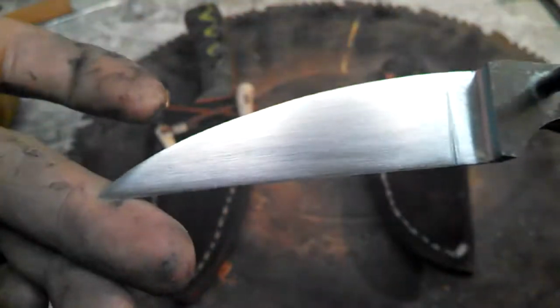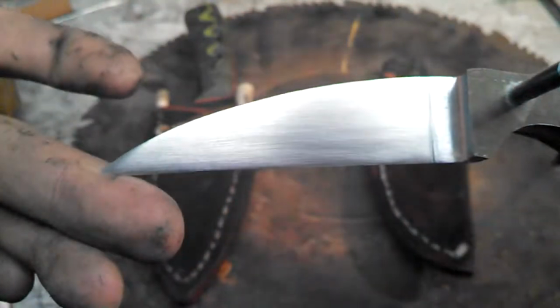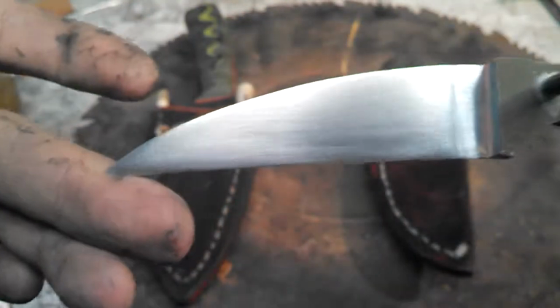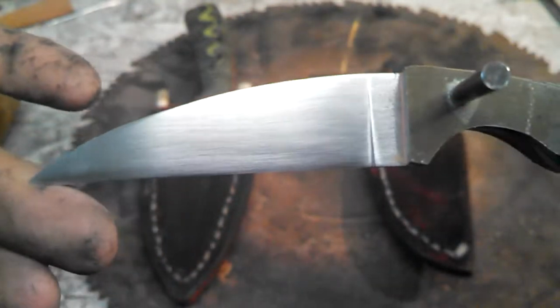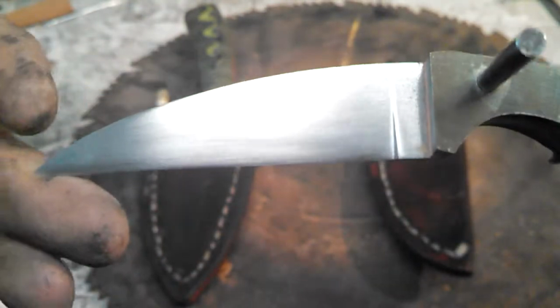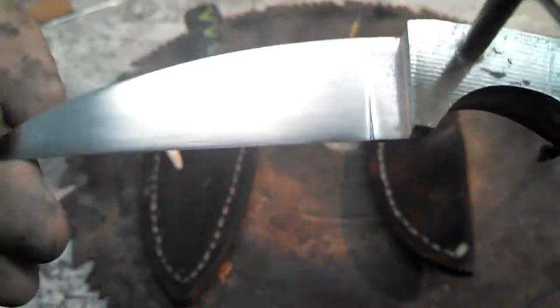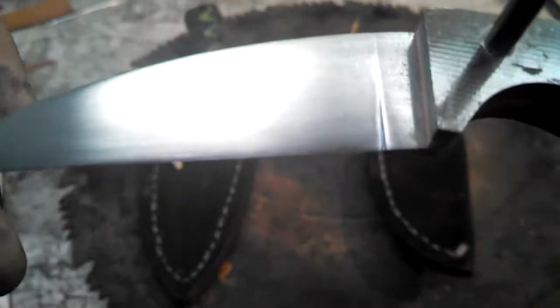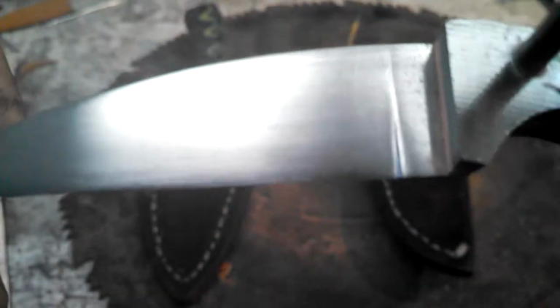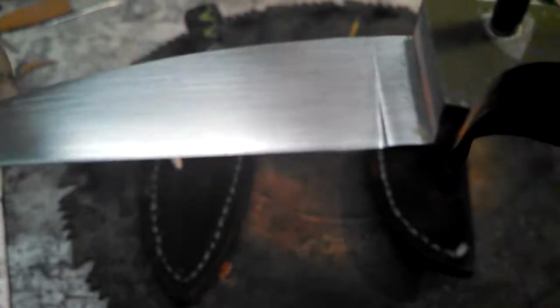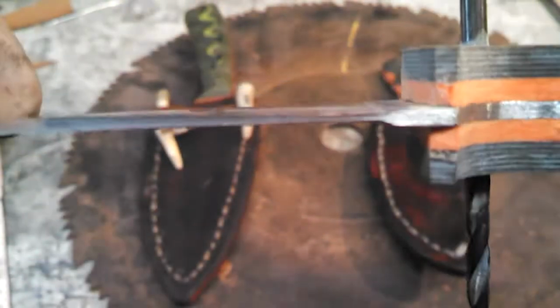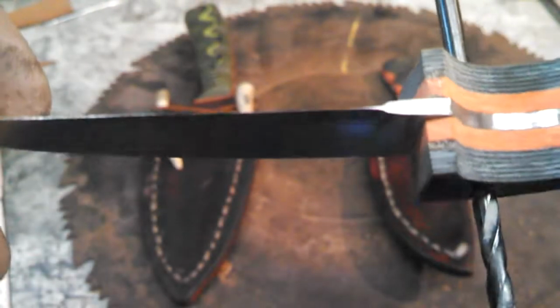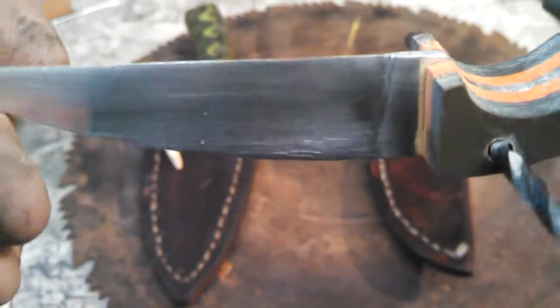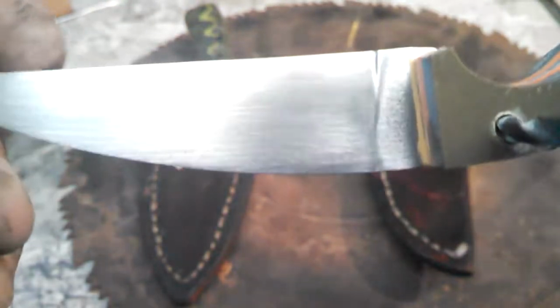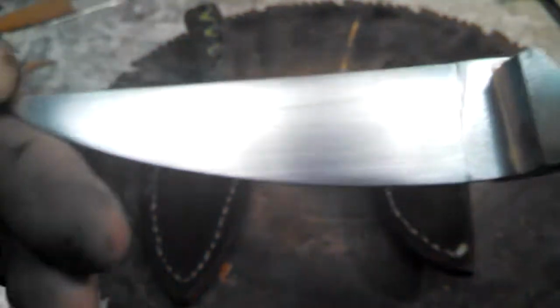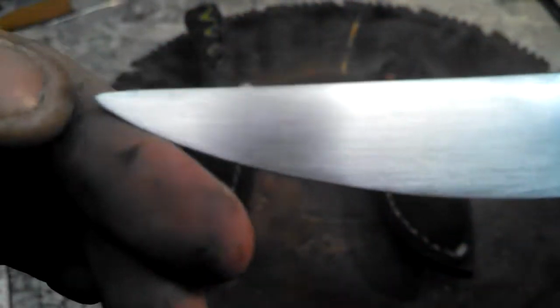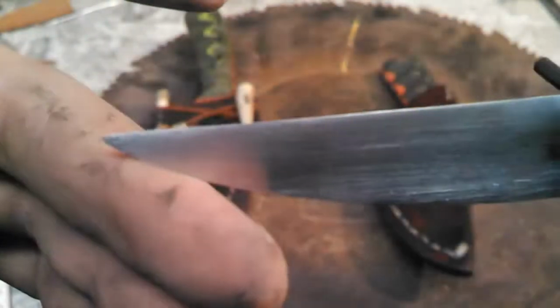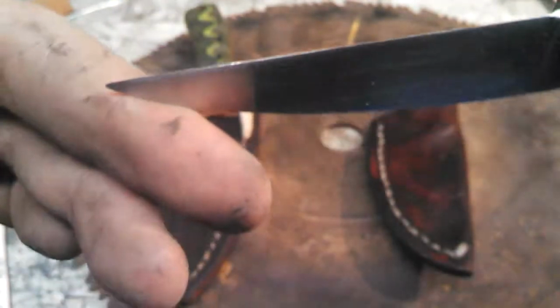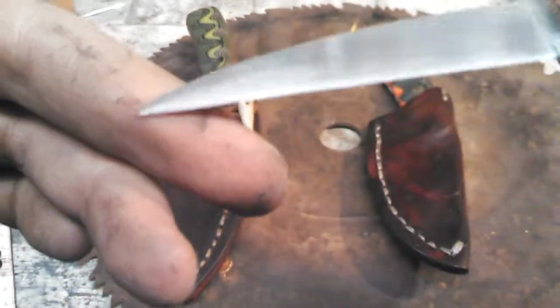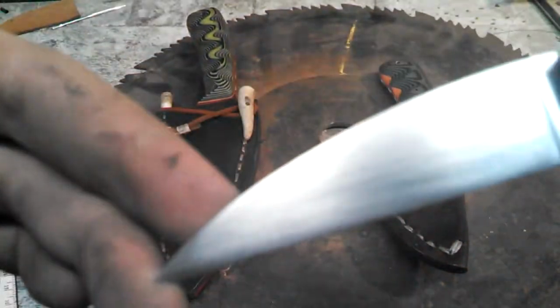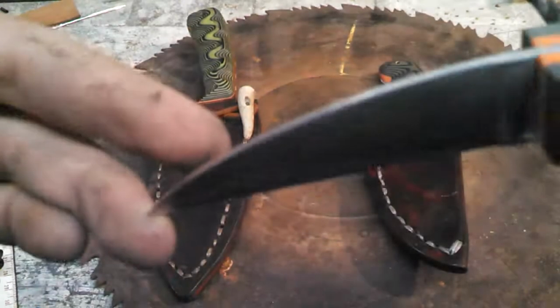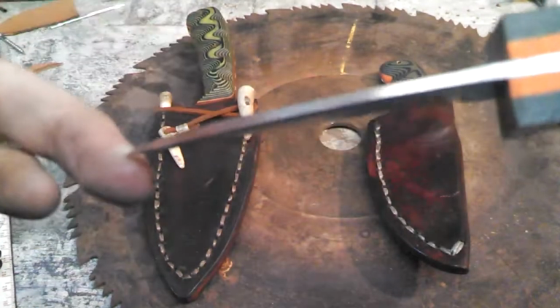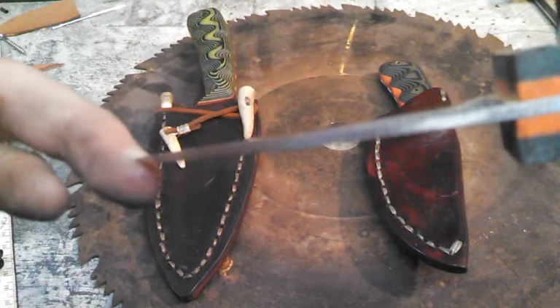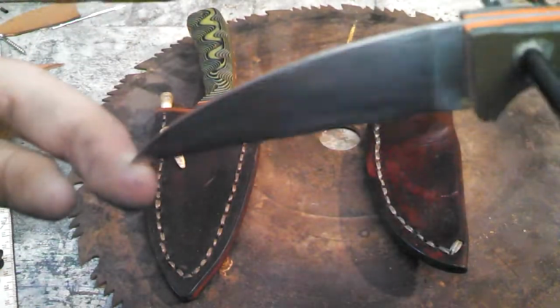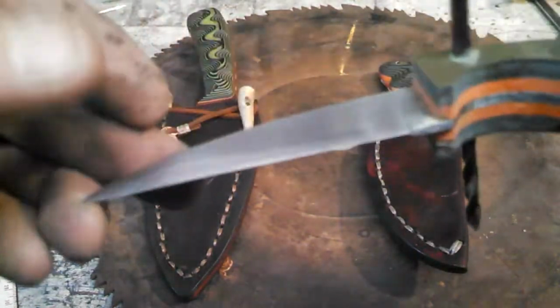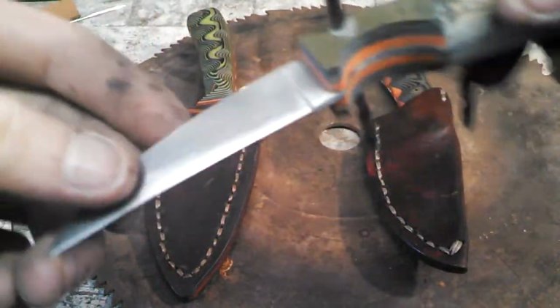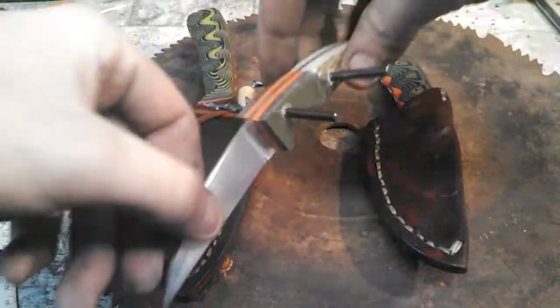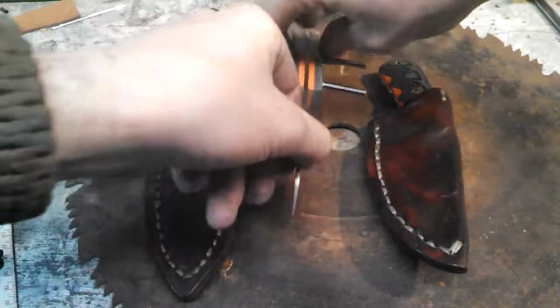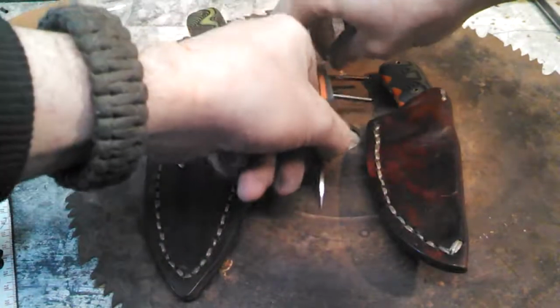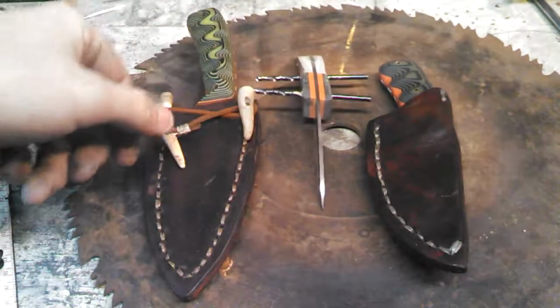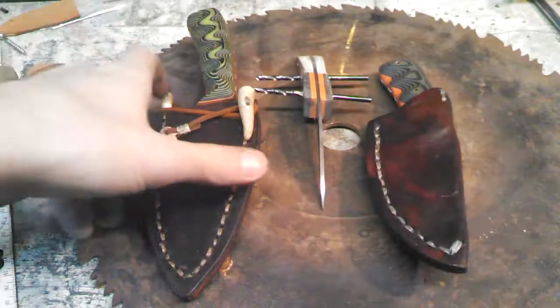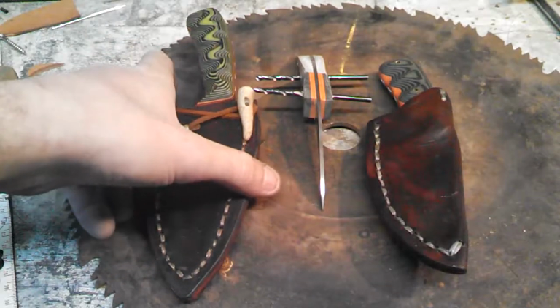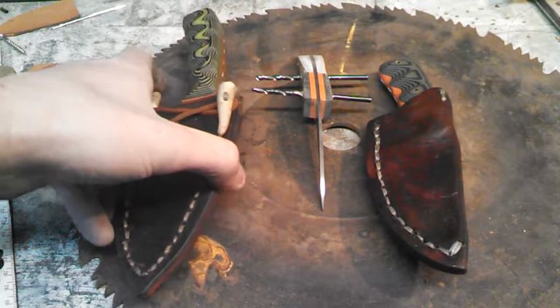Nice little worn clip blade. Decent plunge line. Not too bad. This will be getting polished up, so I'll finish that up and show you guys.